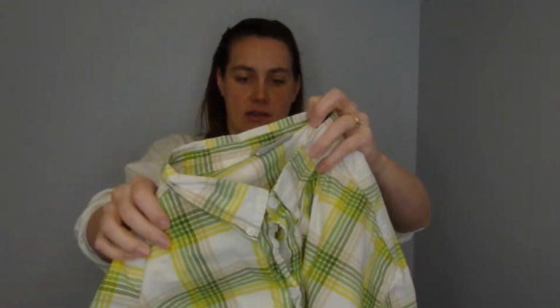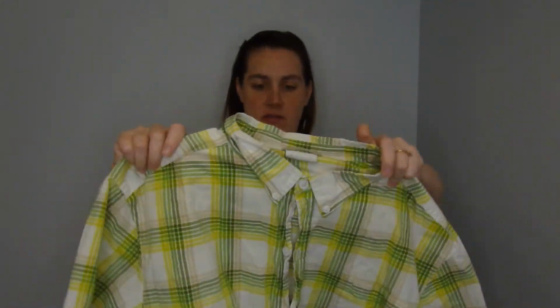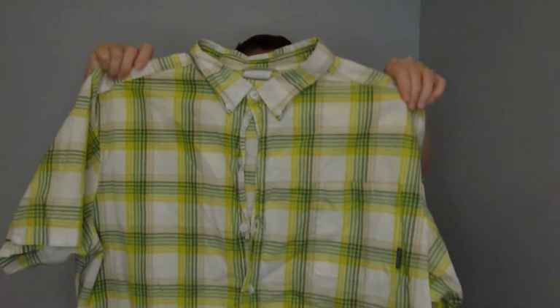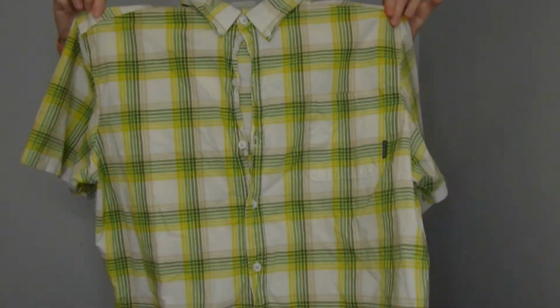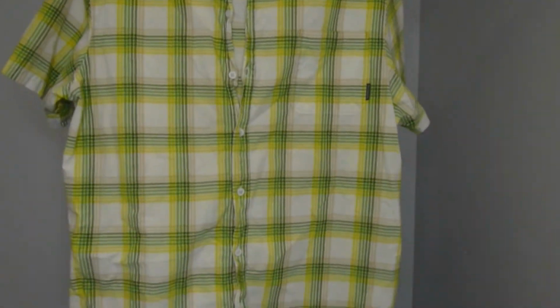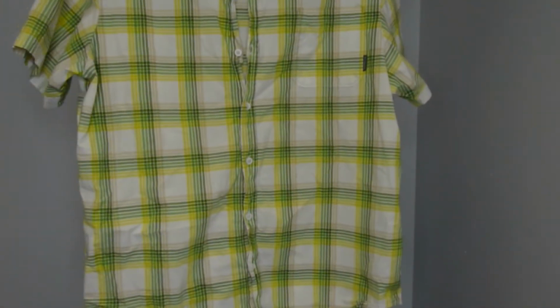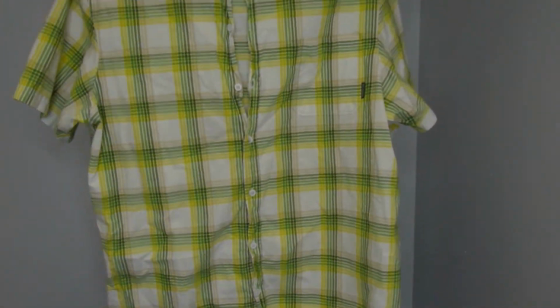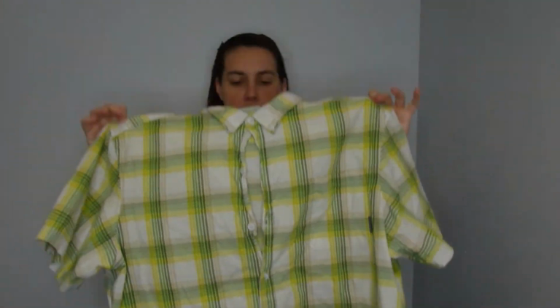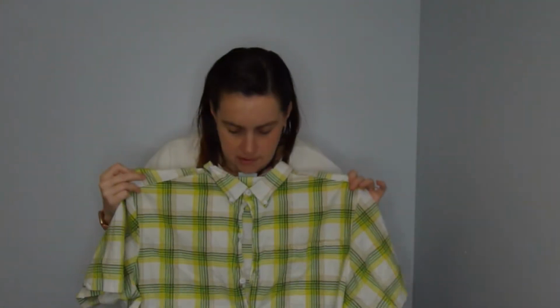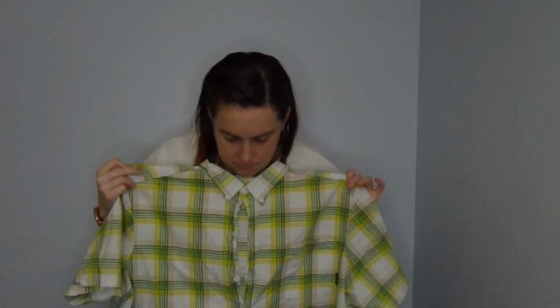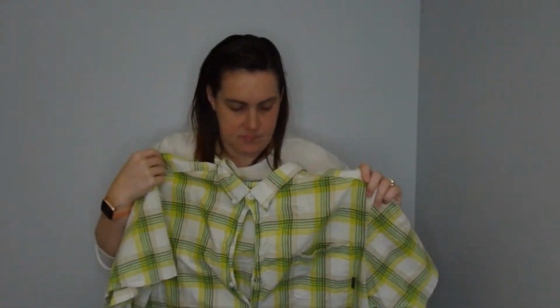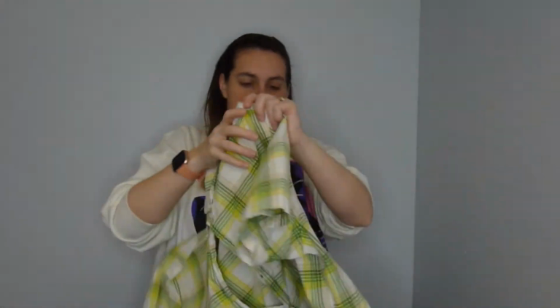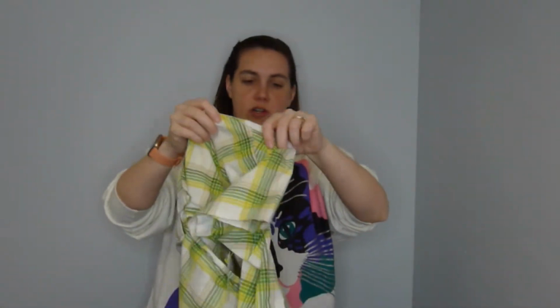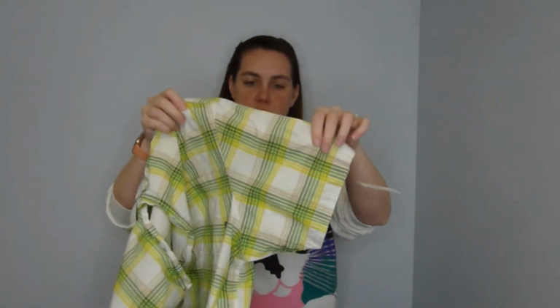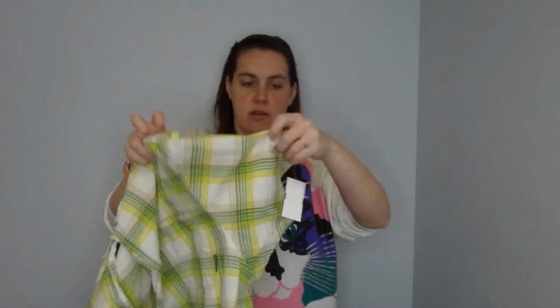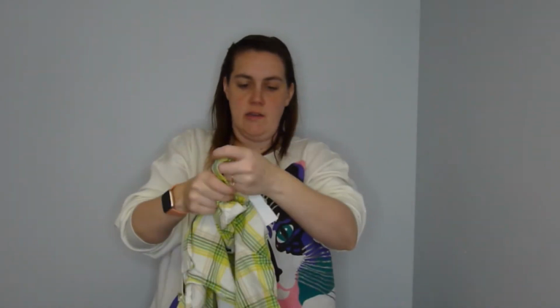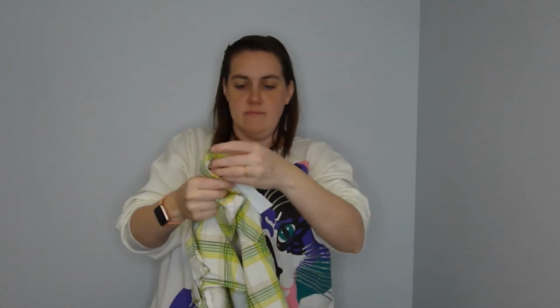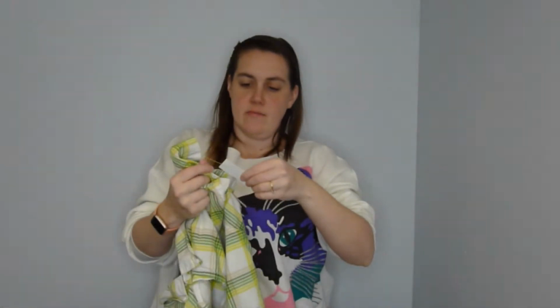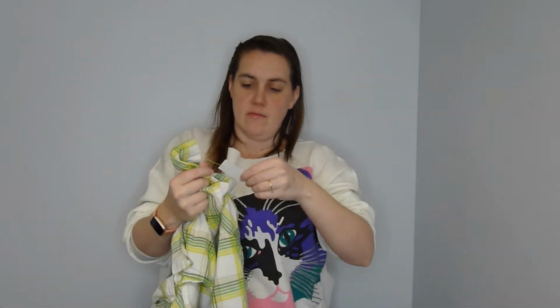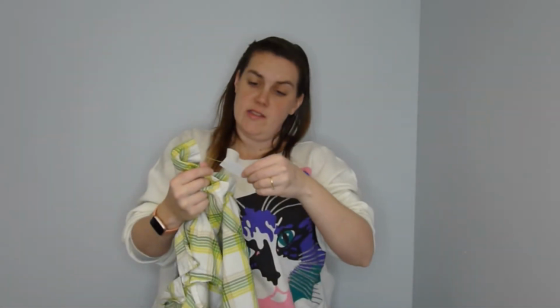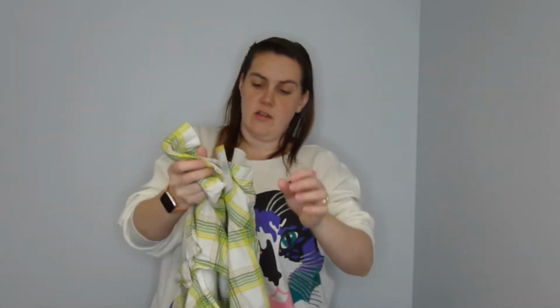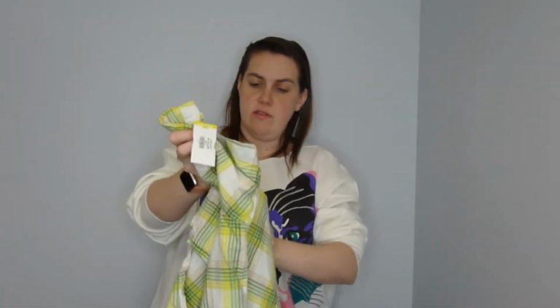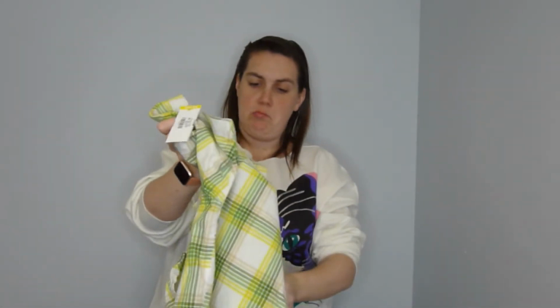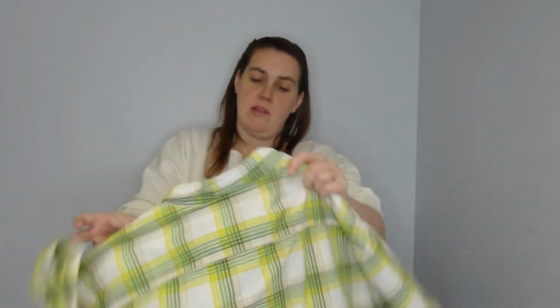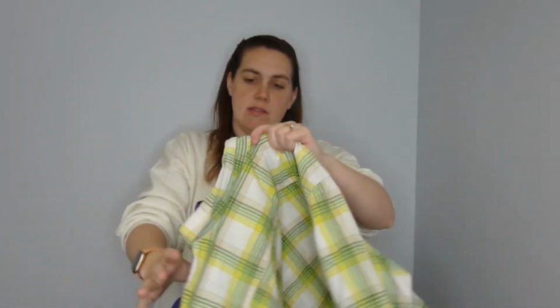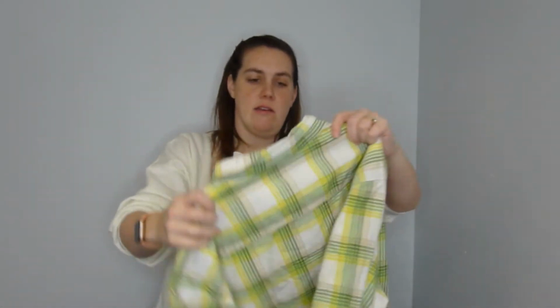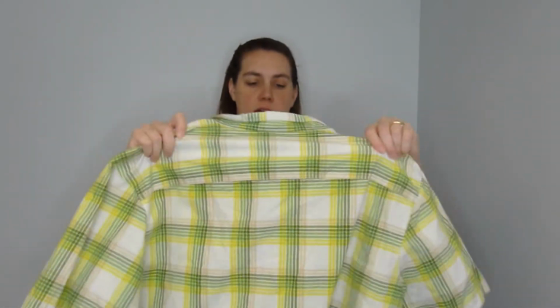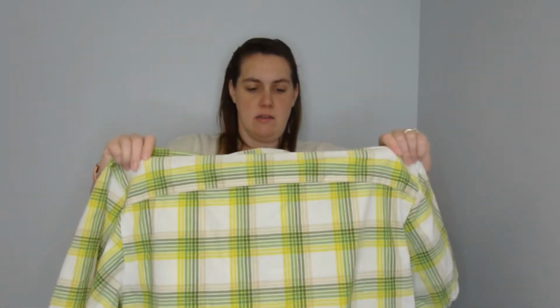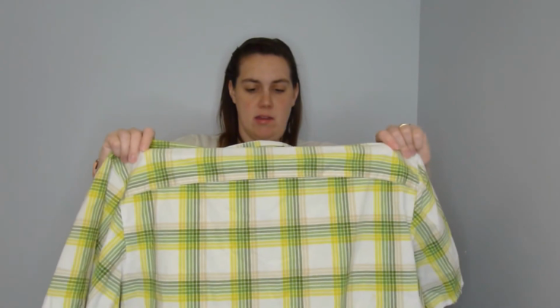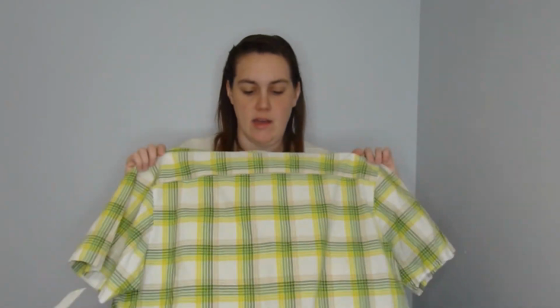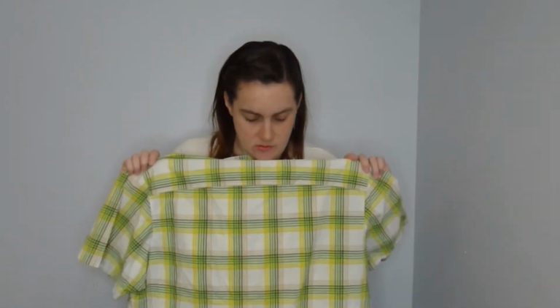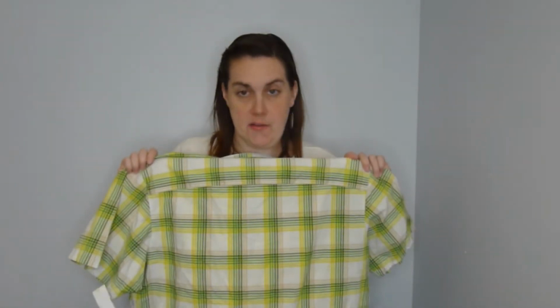This is a Columbia basic short-sleeve summer shirt. Six dollars for this and it didn't sell at Goodwill. I think the colors are really great for summer.